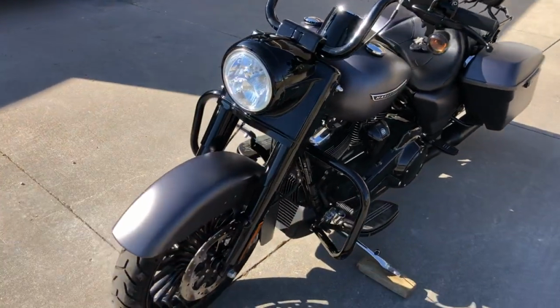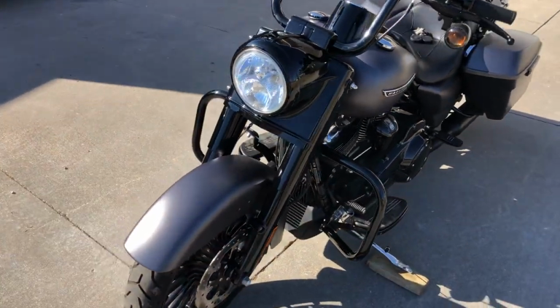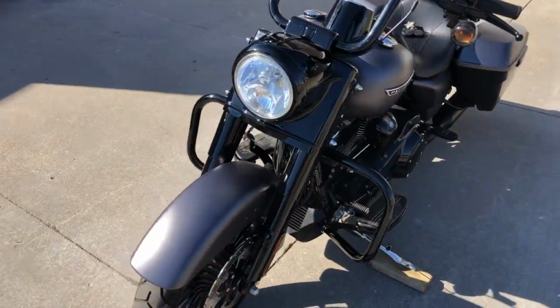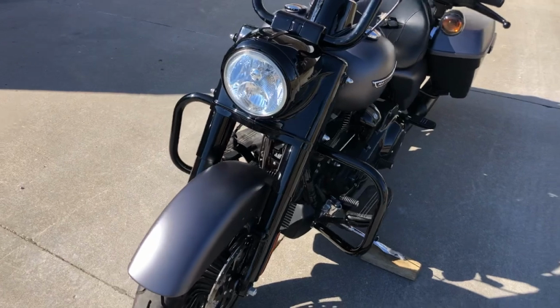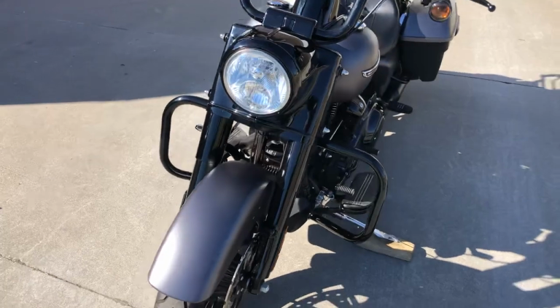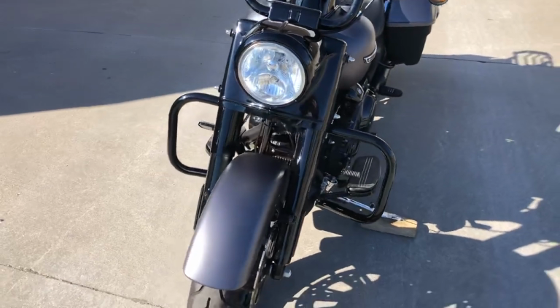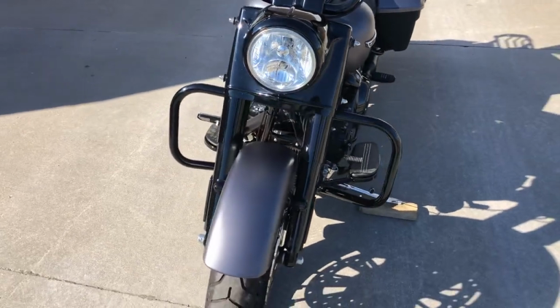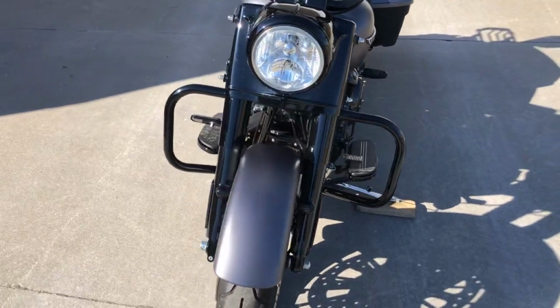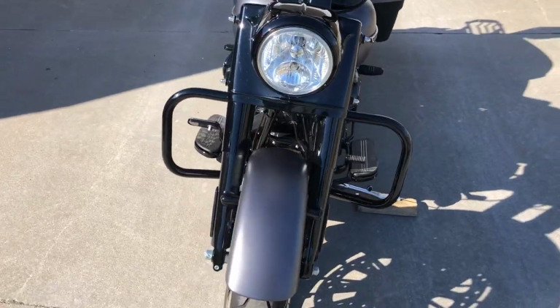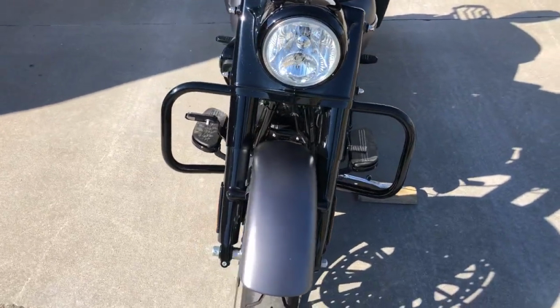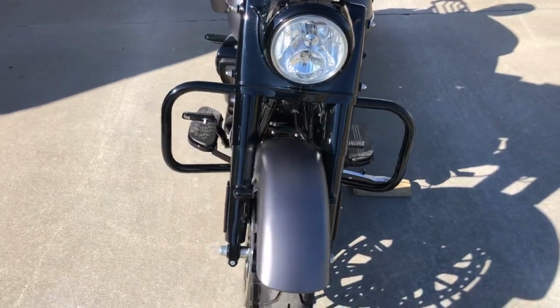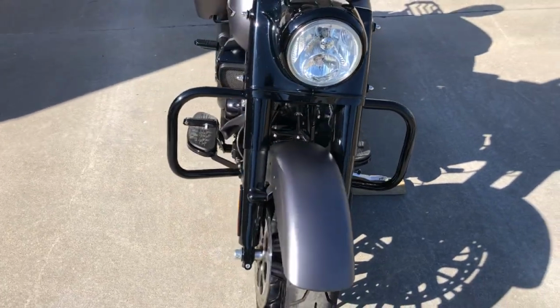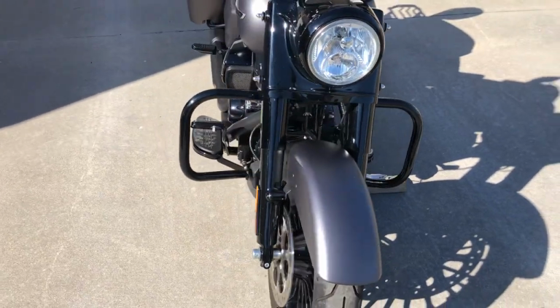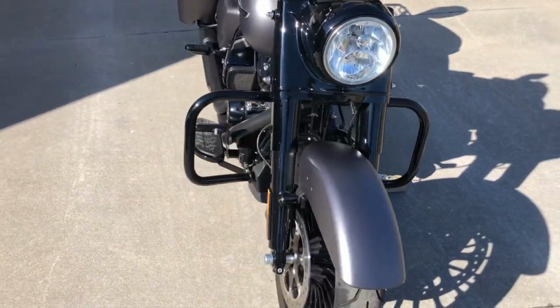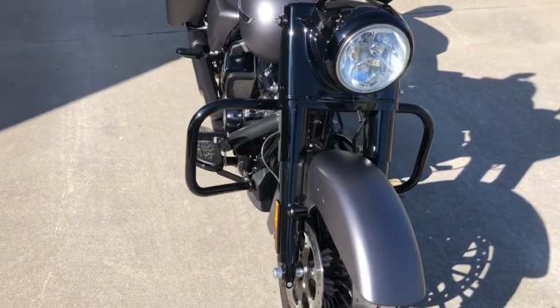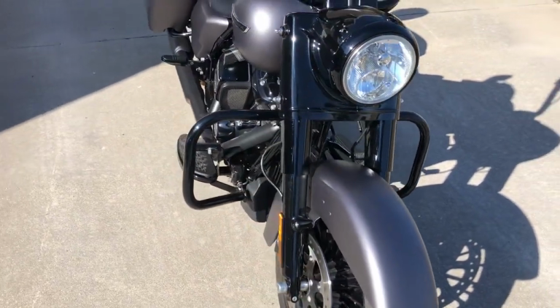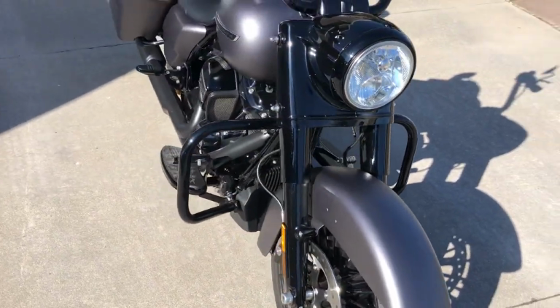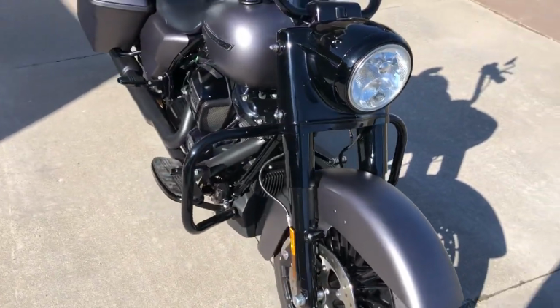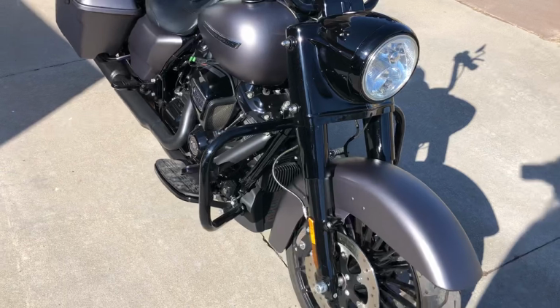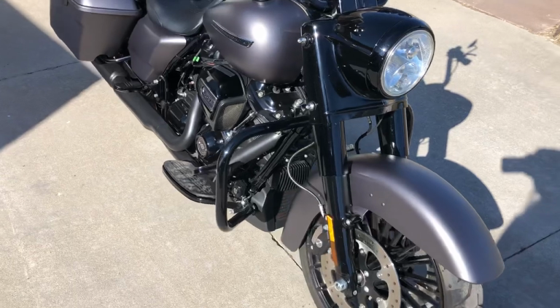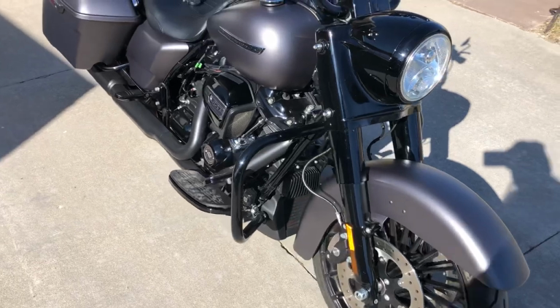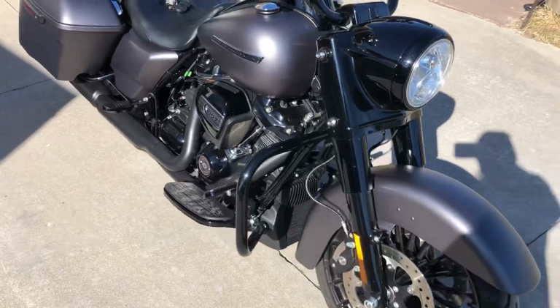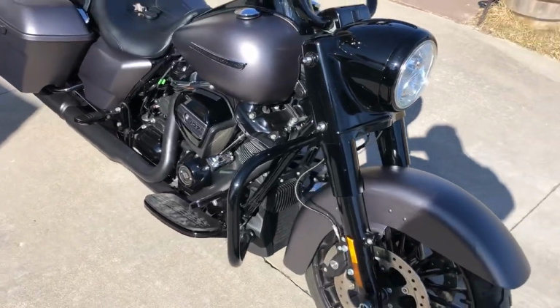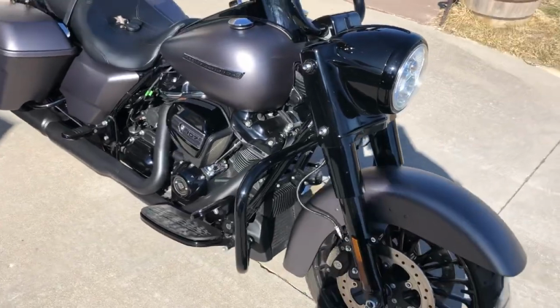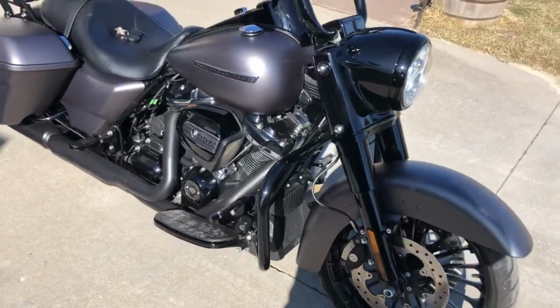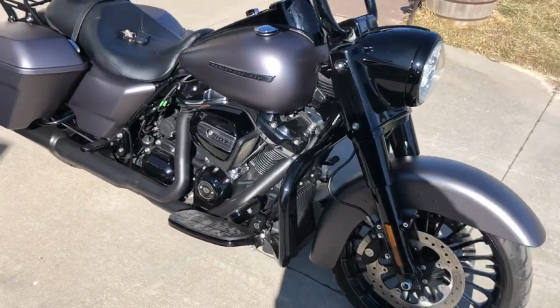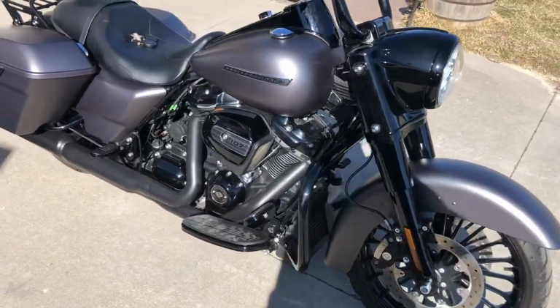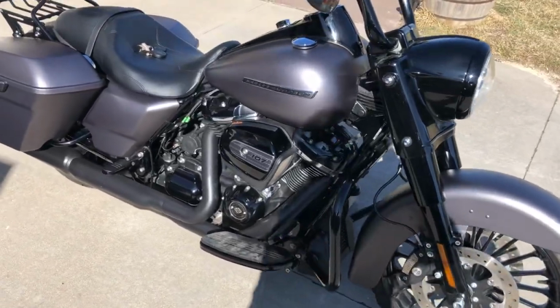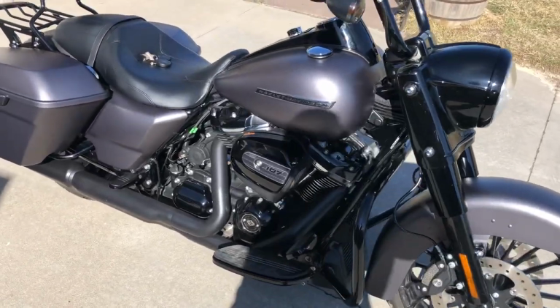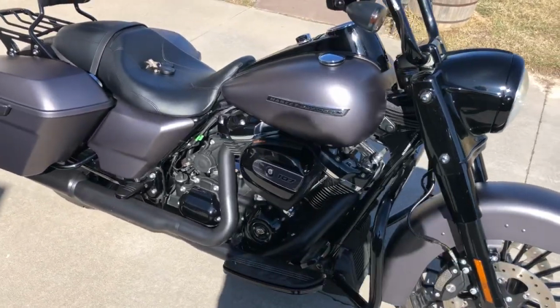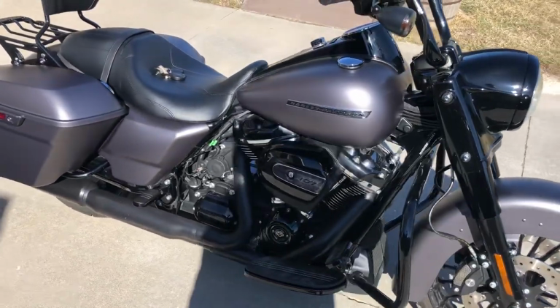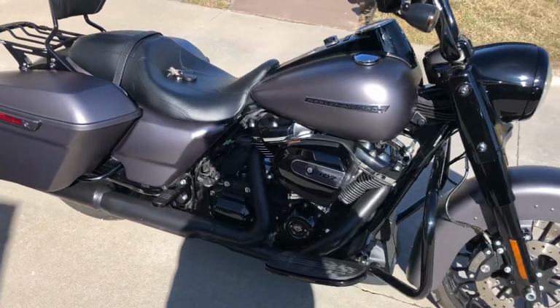It has the 107 cubic inch Milwaukee 8 engine, so it has plenty of horsepower and plenty of torque to get you down the road.